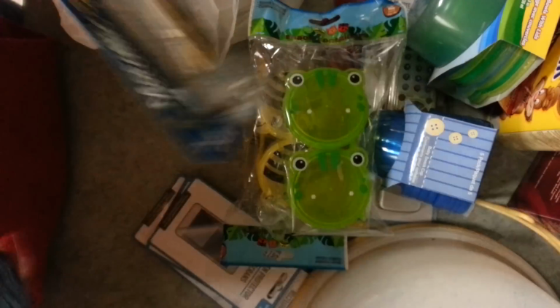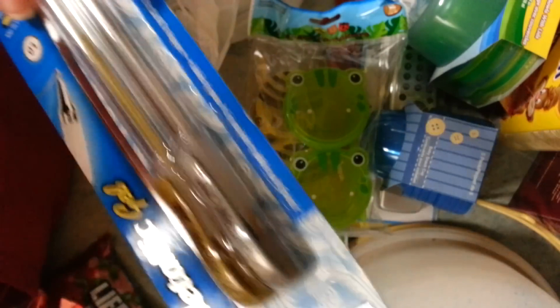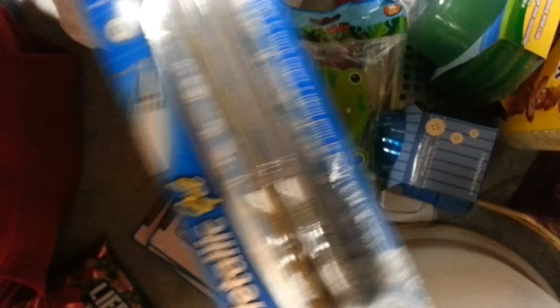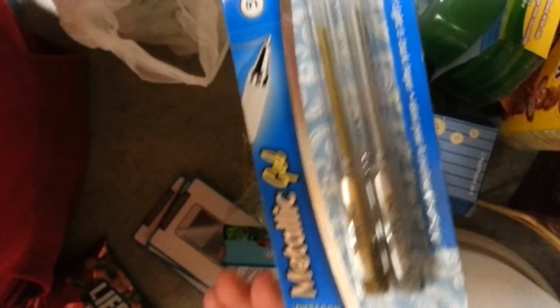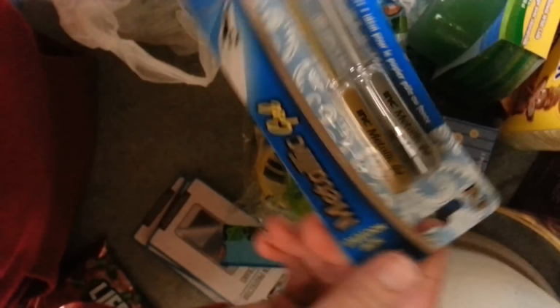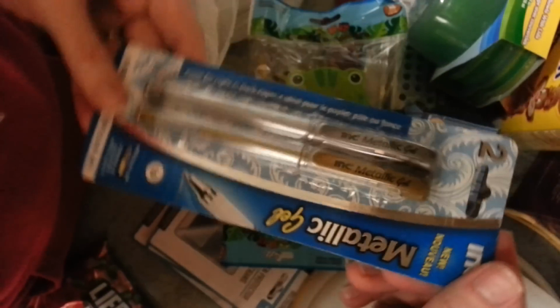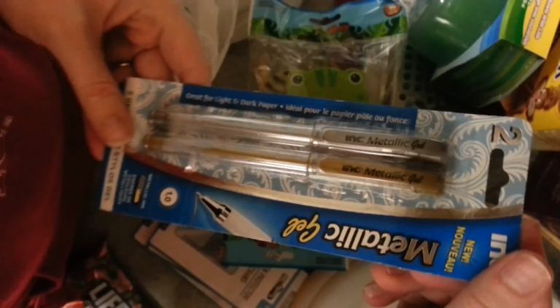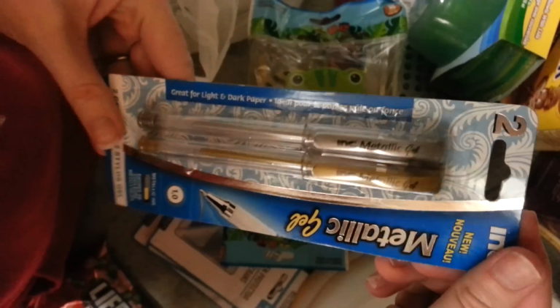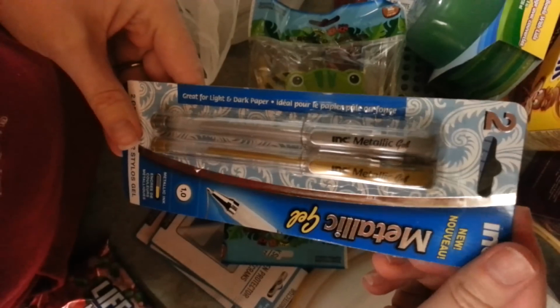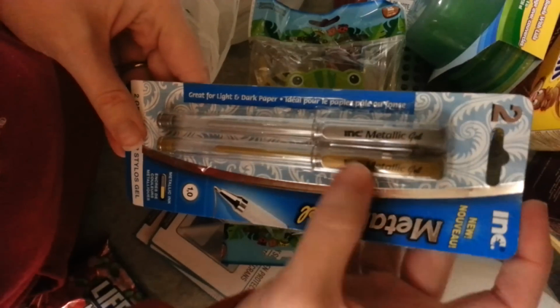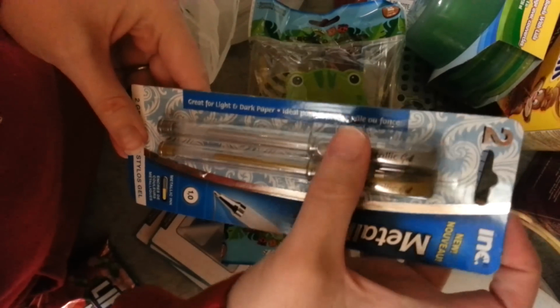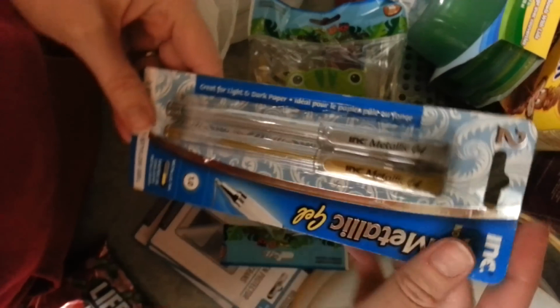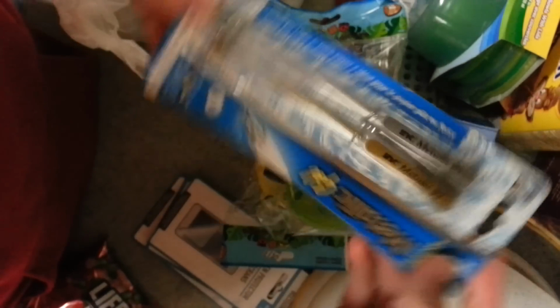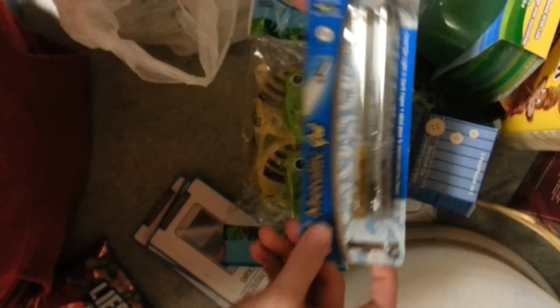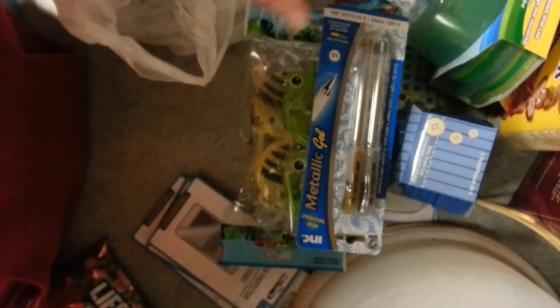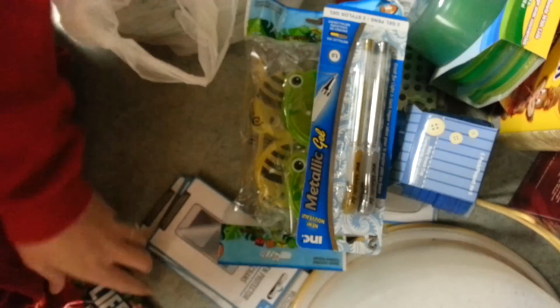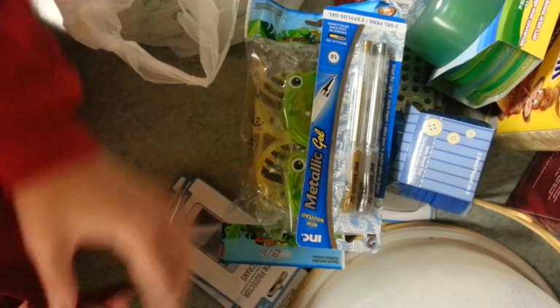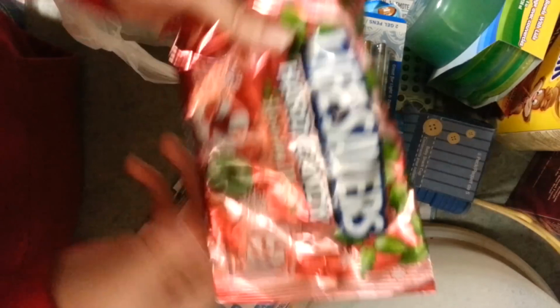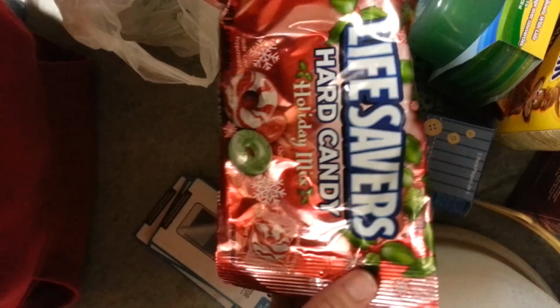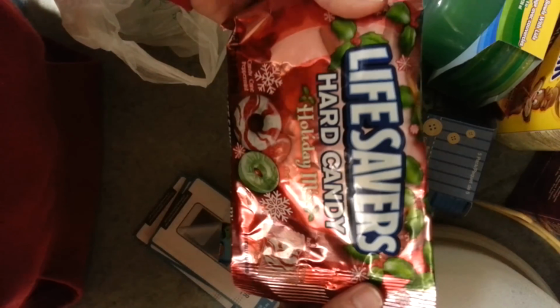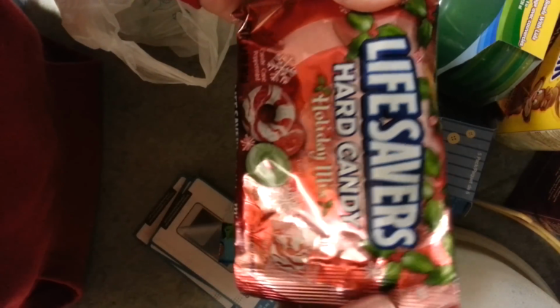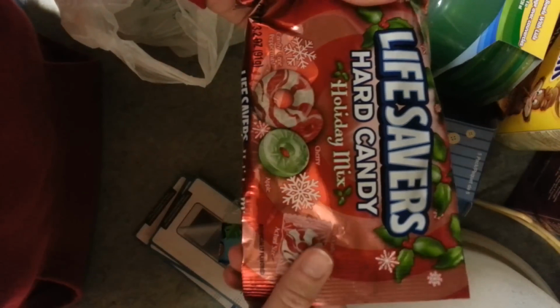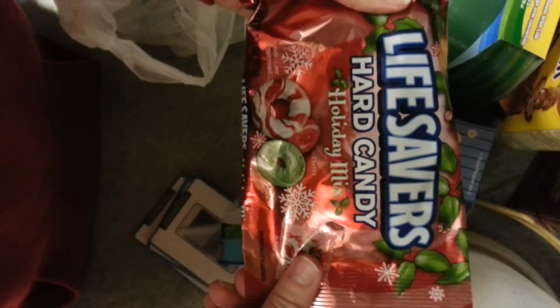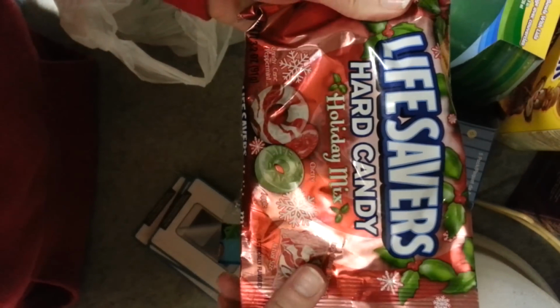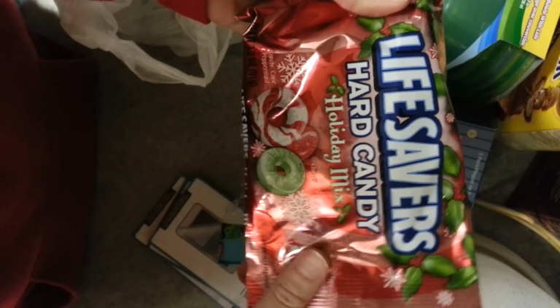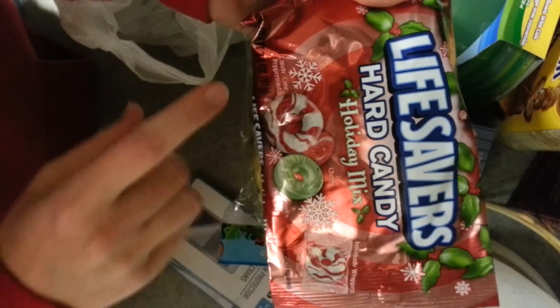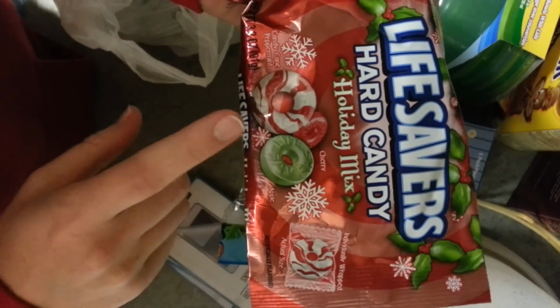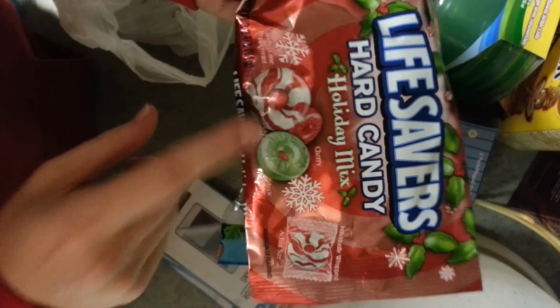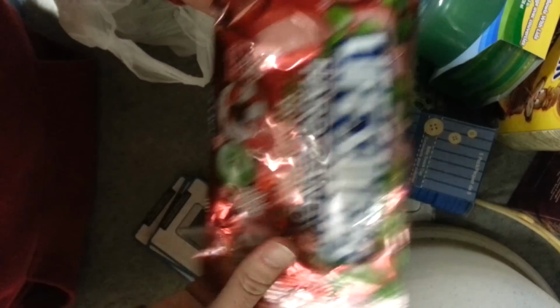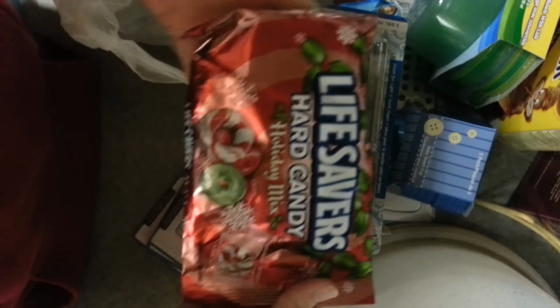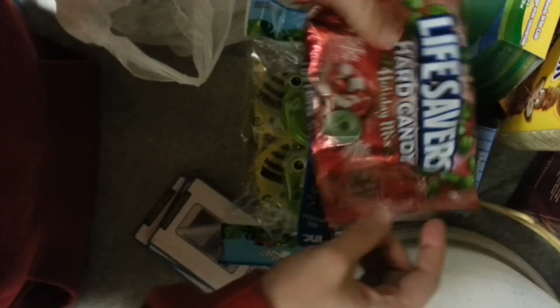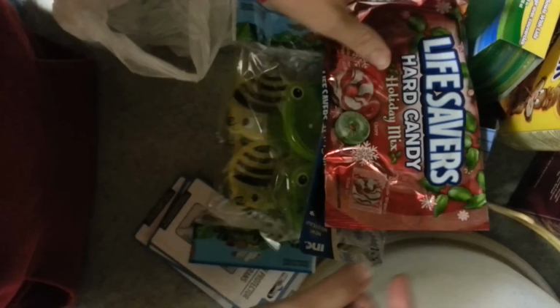And then I got these metallic gel pens. They come in gold and silver. I also got Lifesavers — my daughter loves Lifesavers — so this will be a stocking stuffer.